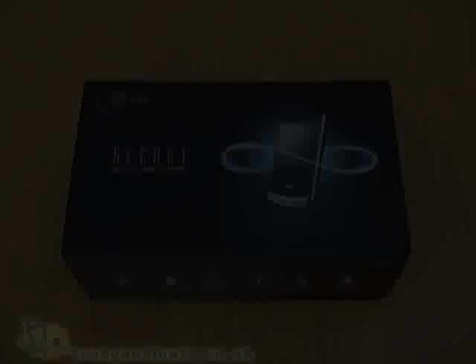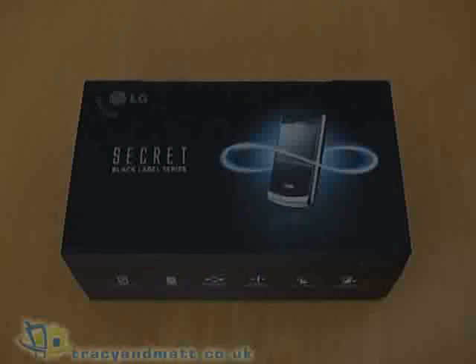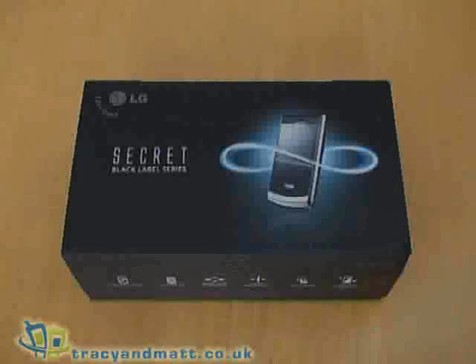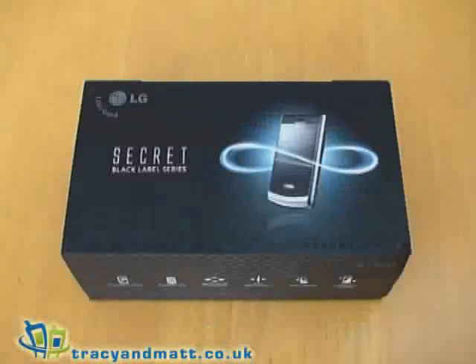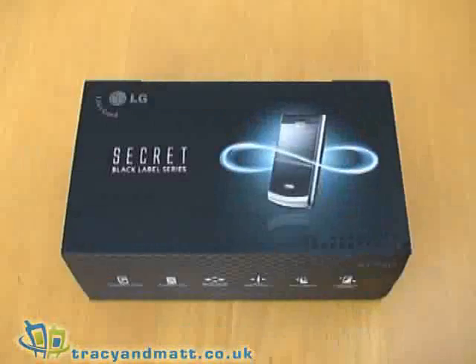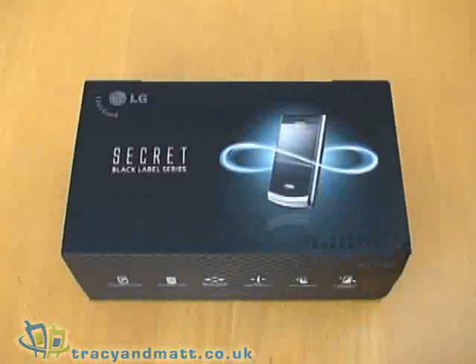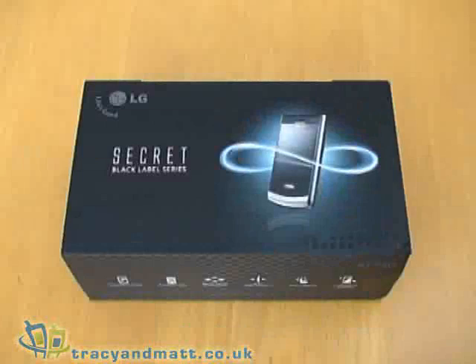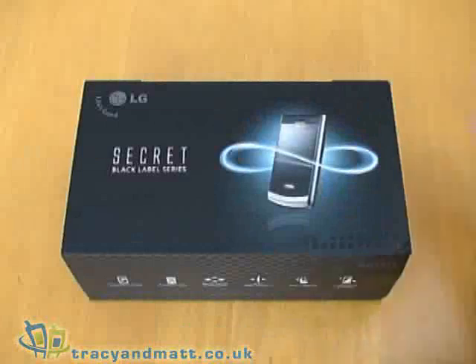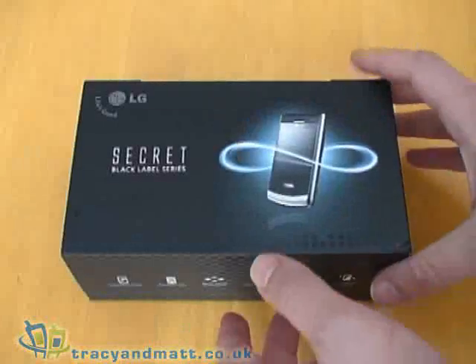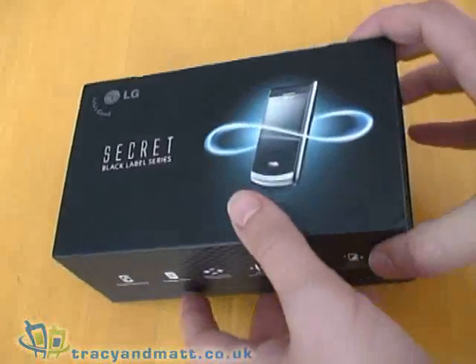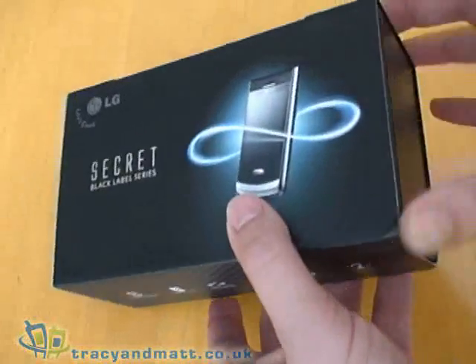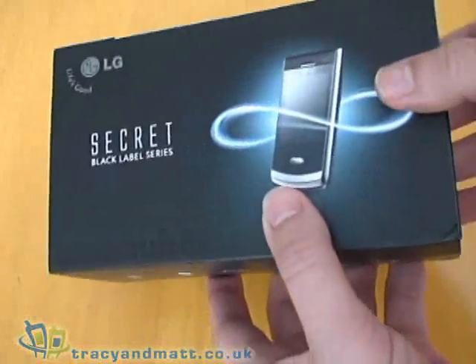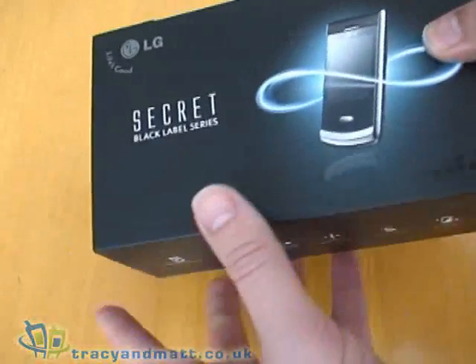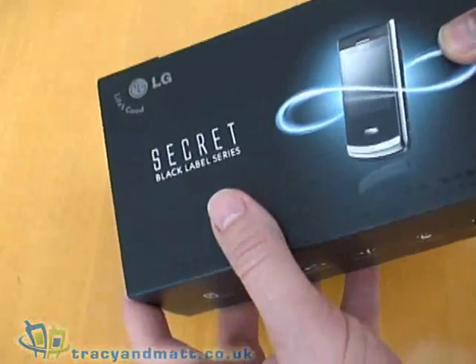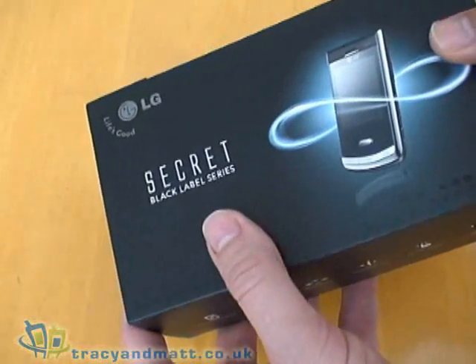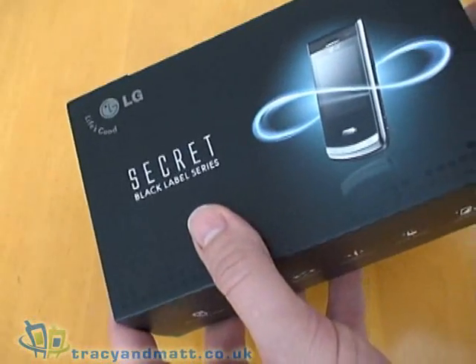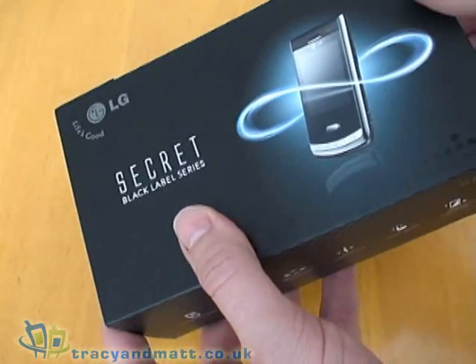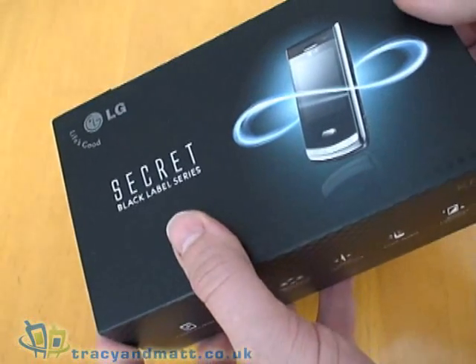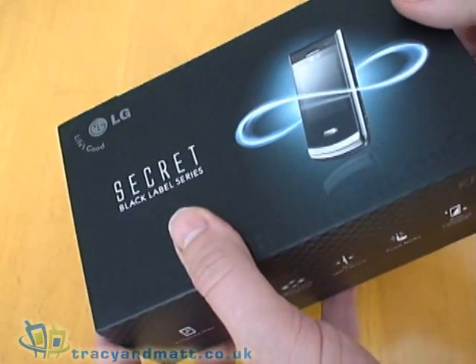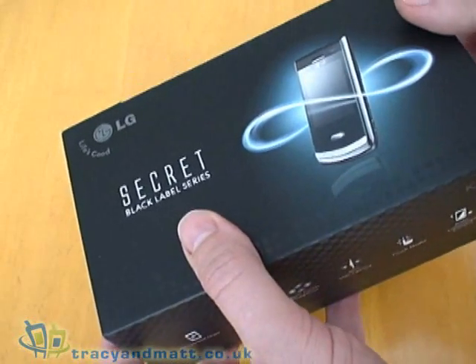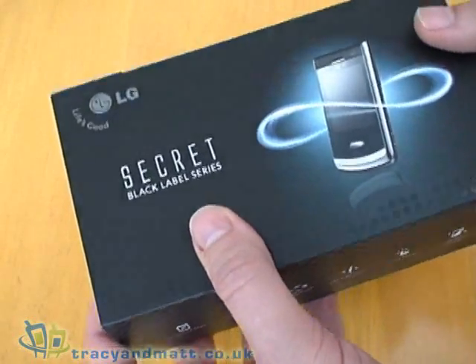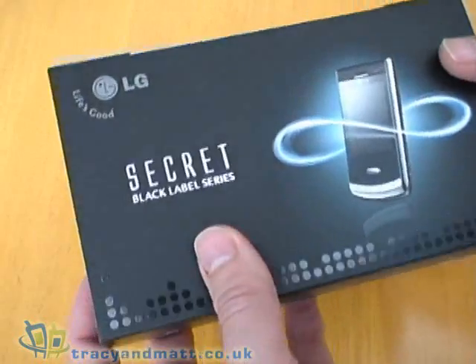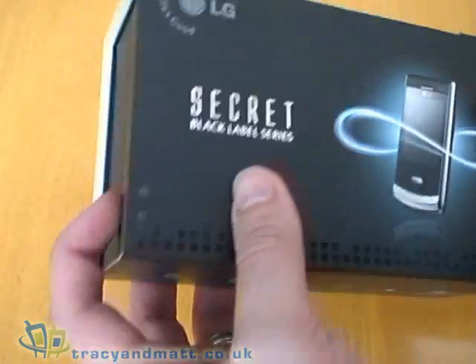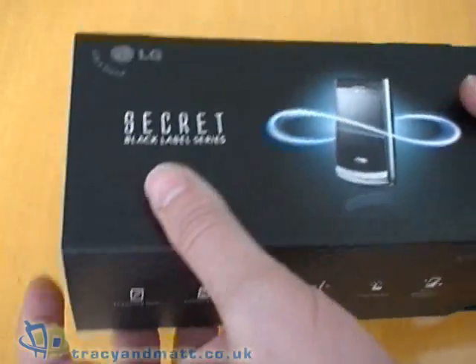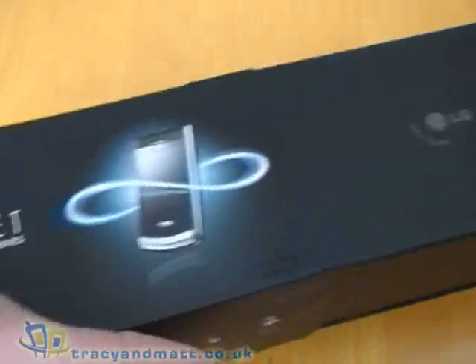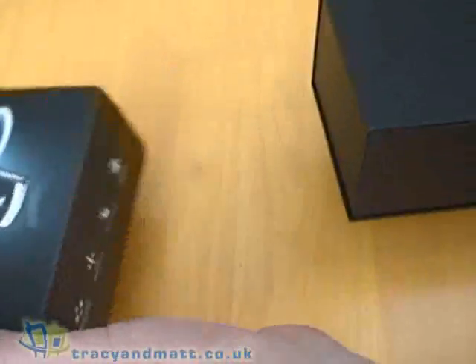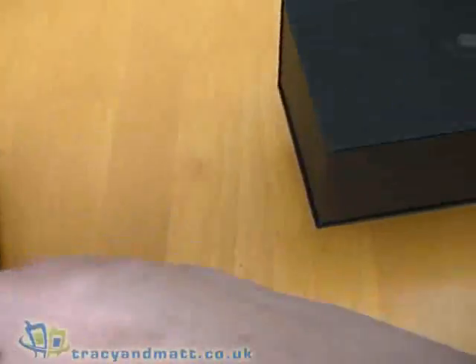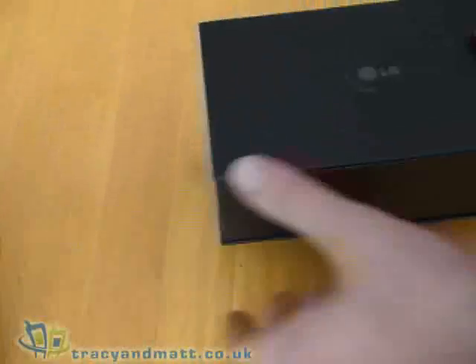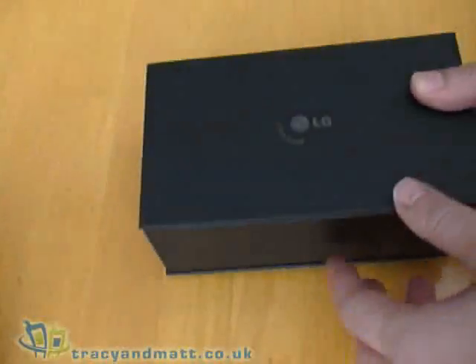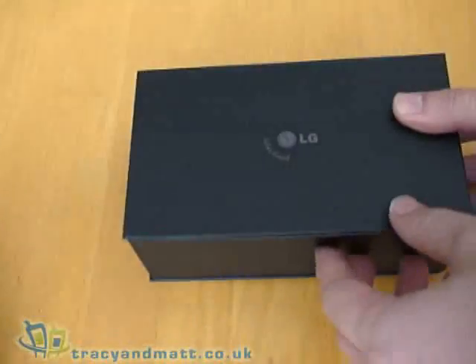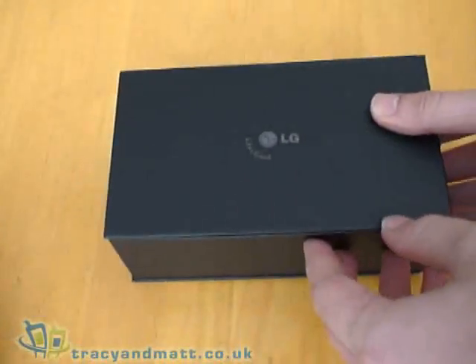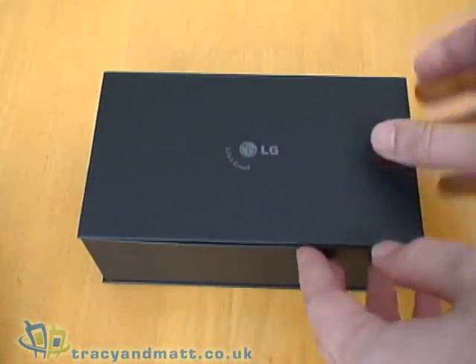Hi, this is Matt from tracyandmatt.co.uk and here is the LG Secret, otherwise known as the LG KF750. I'll just do a quick unbox before we go on to do our full review.